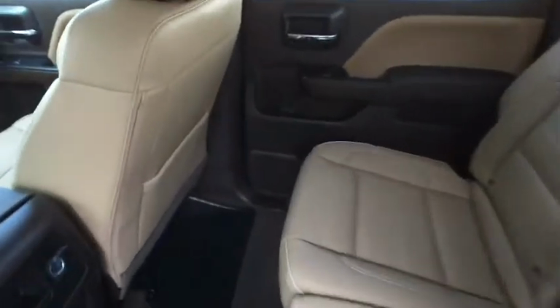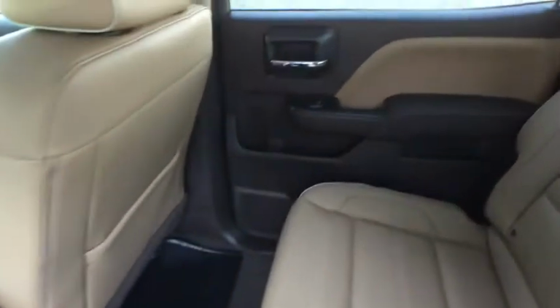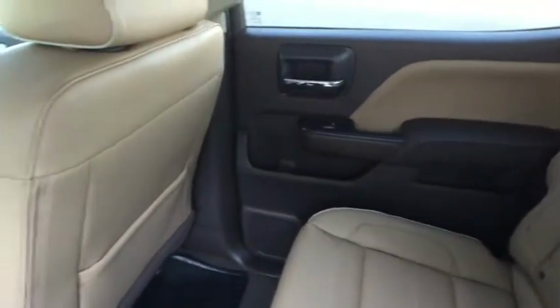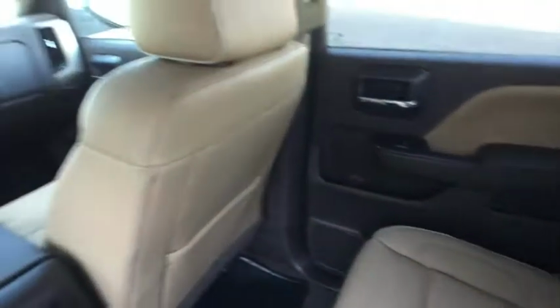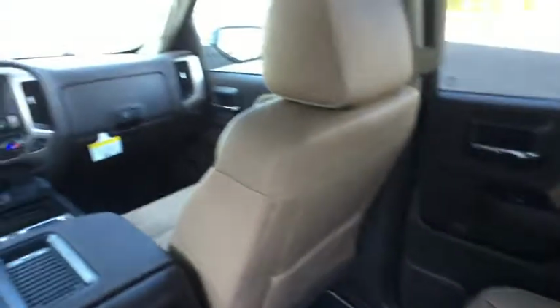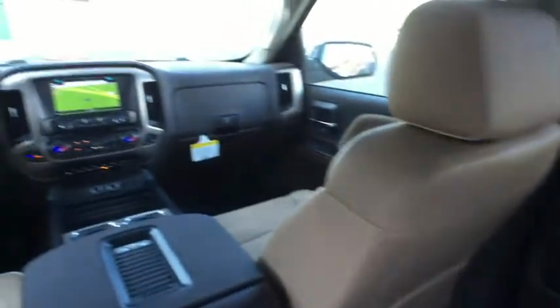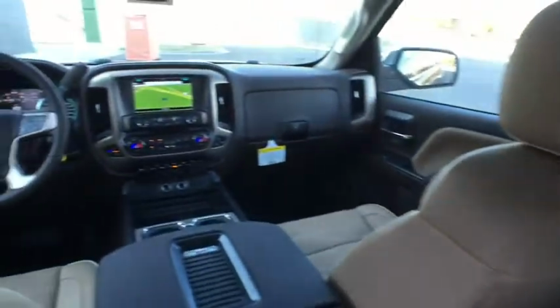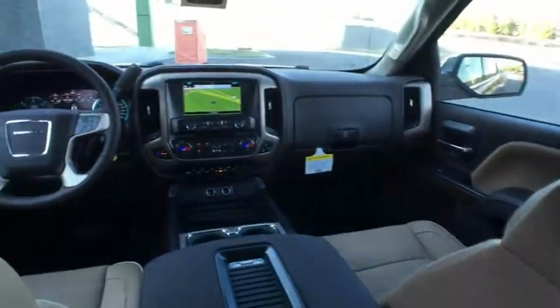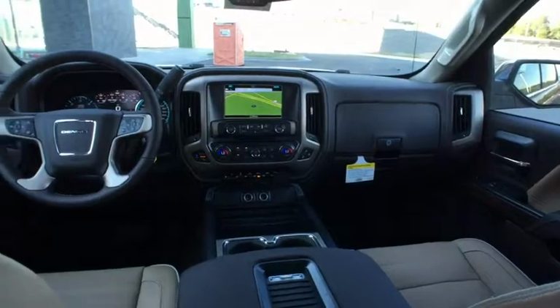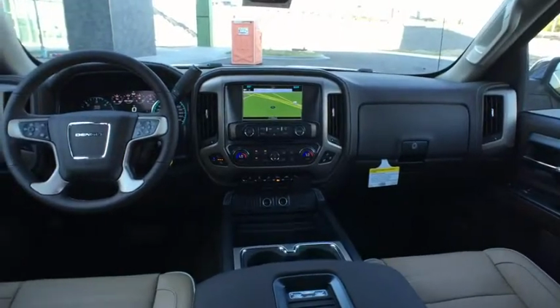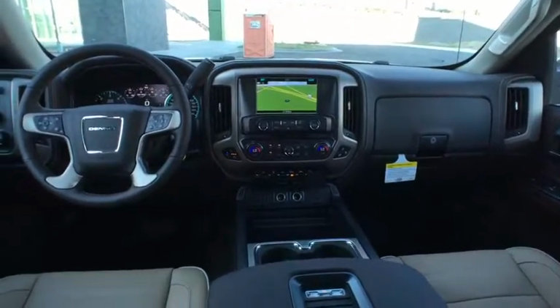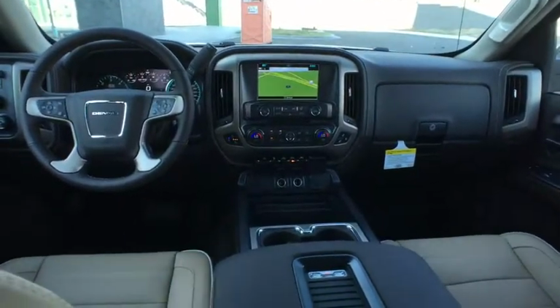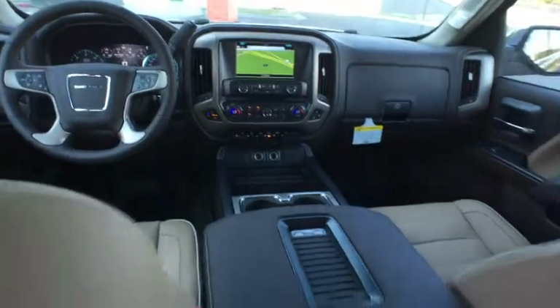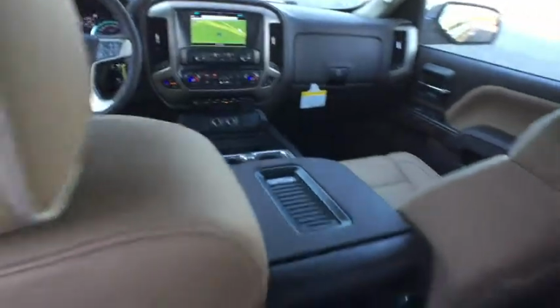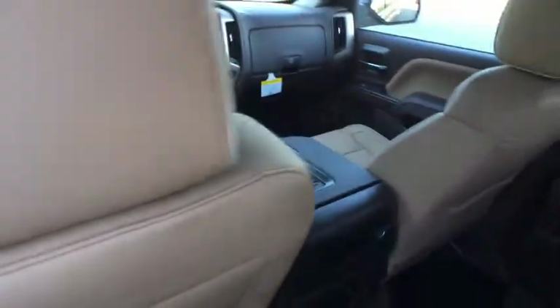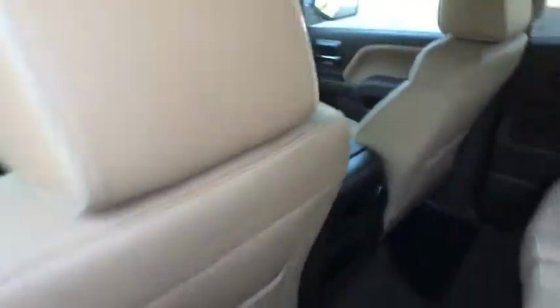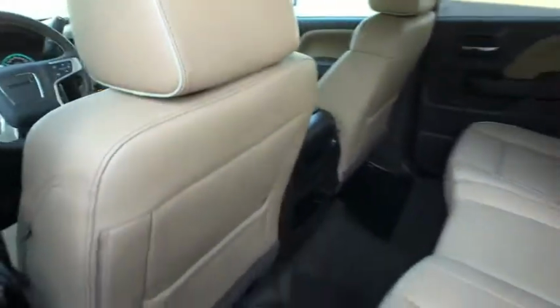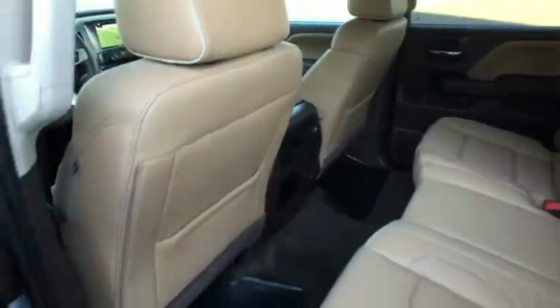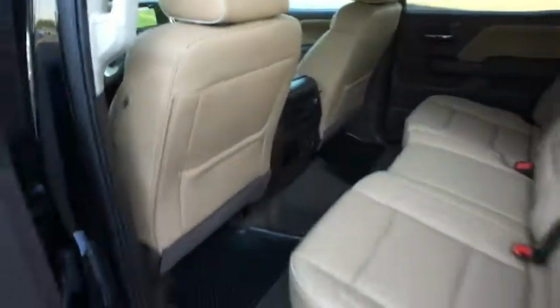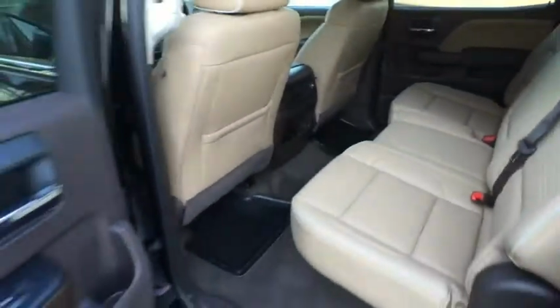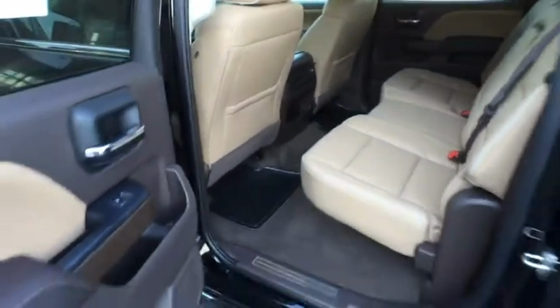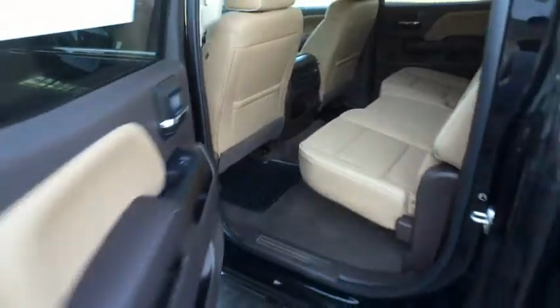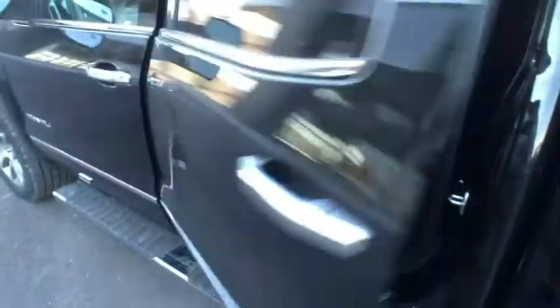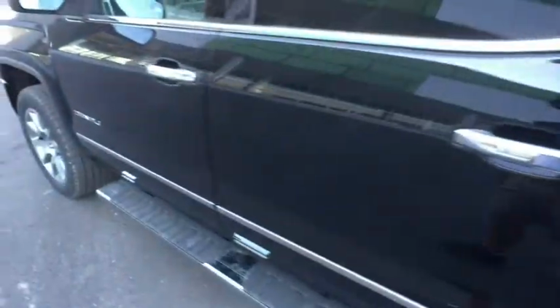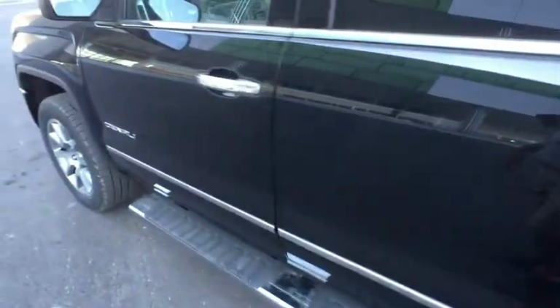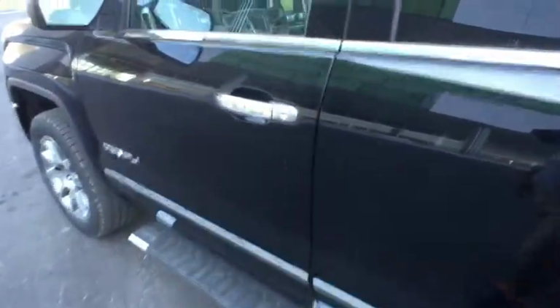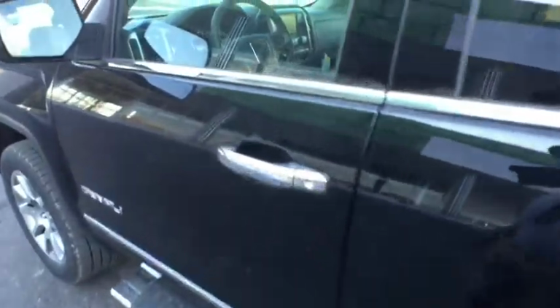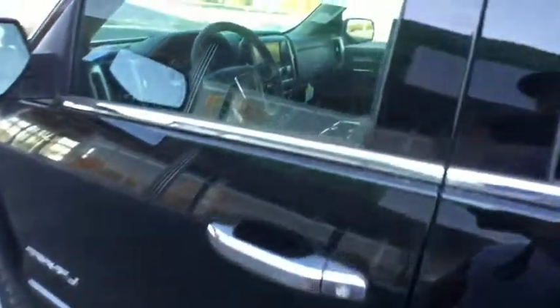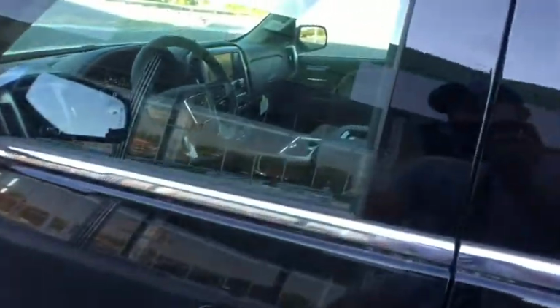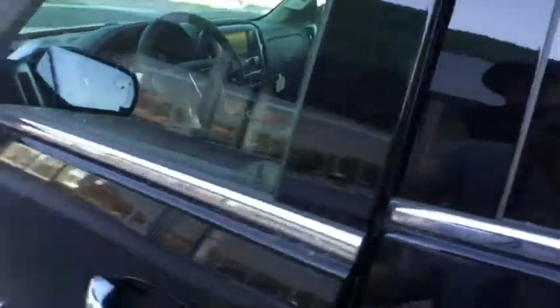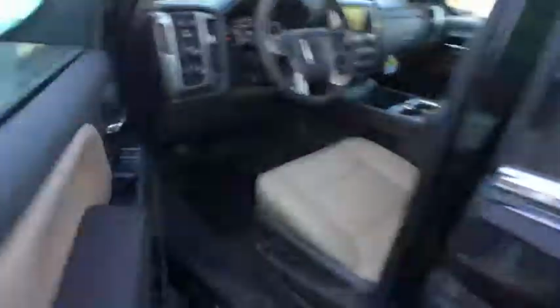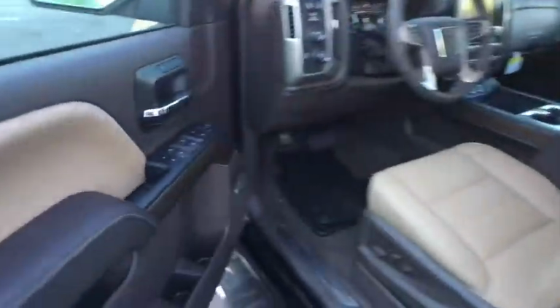Power steering, adjustable steering wheel, cruise control, auto dimming rear view mirror, four-wheel disc brakes, aluminum wheels, four-wheel drive. If you like it online, you'll love it in your driveway. Take it for a spin today.